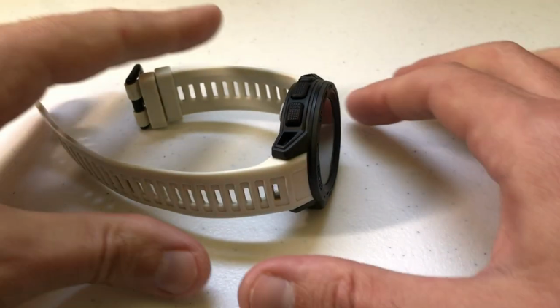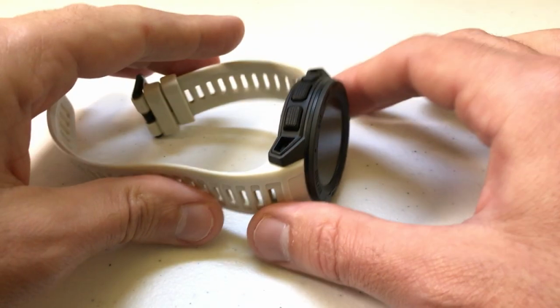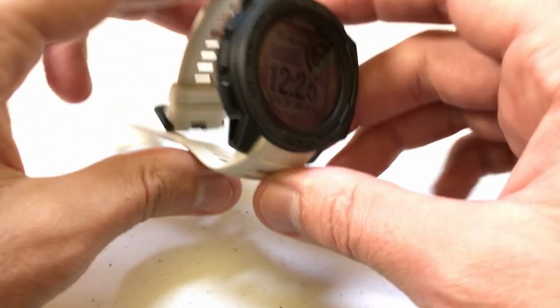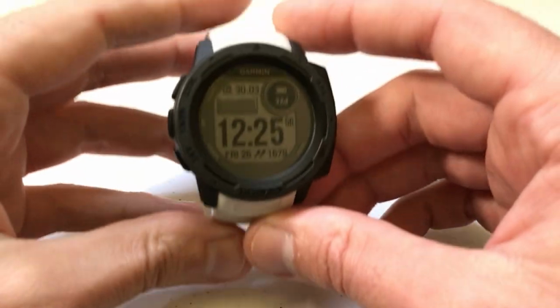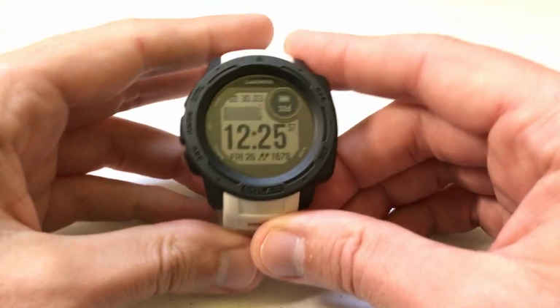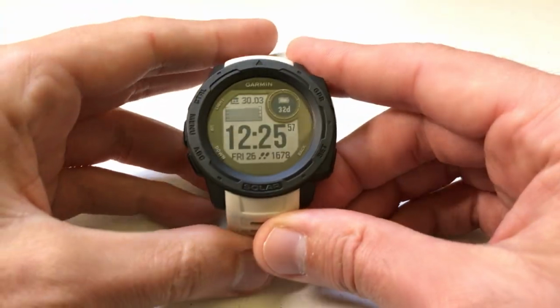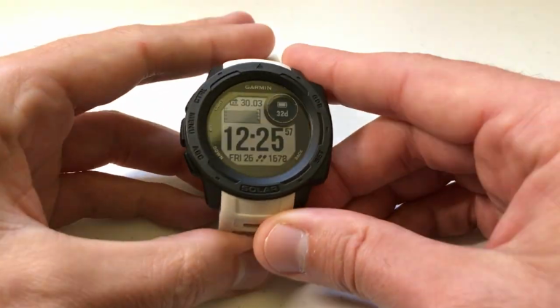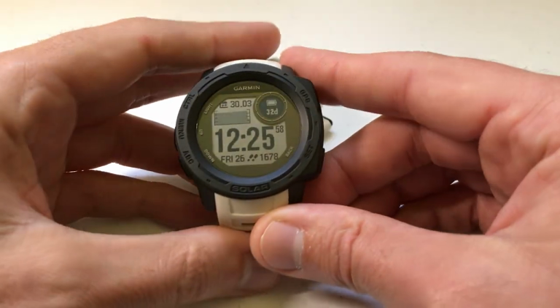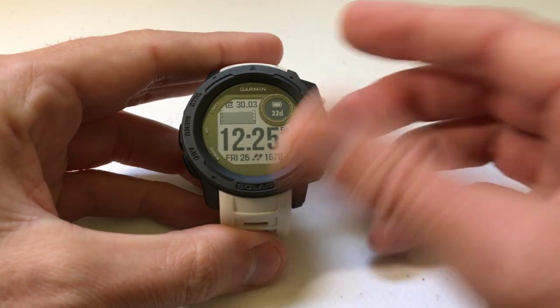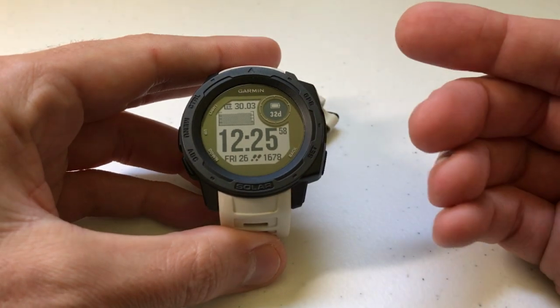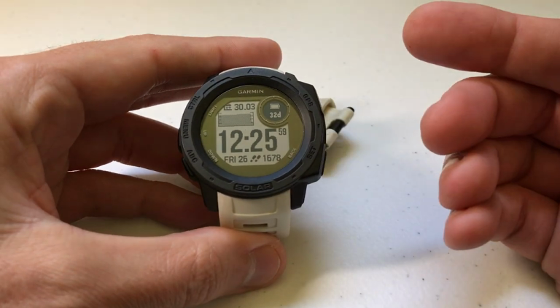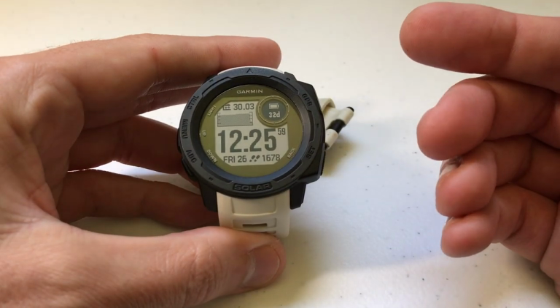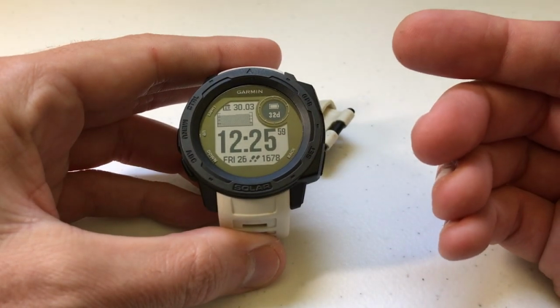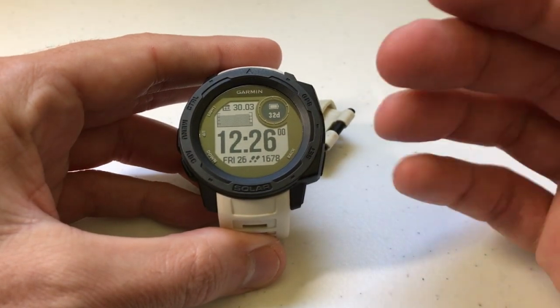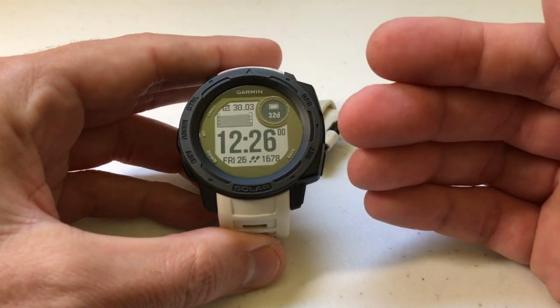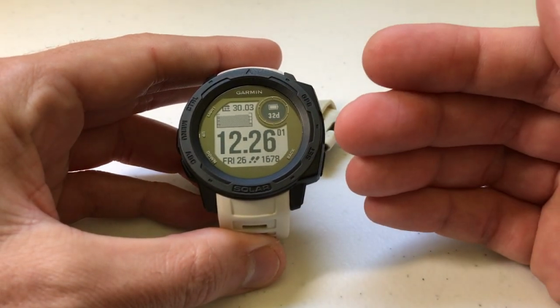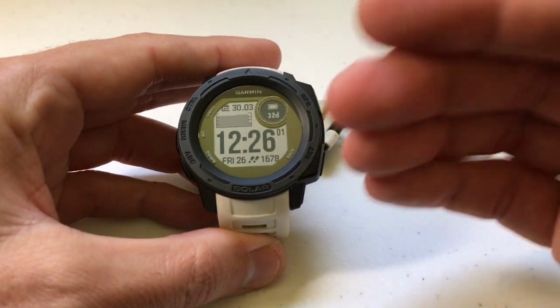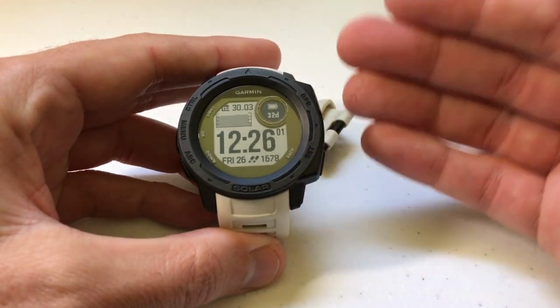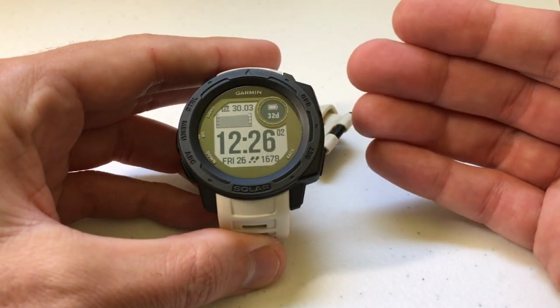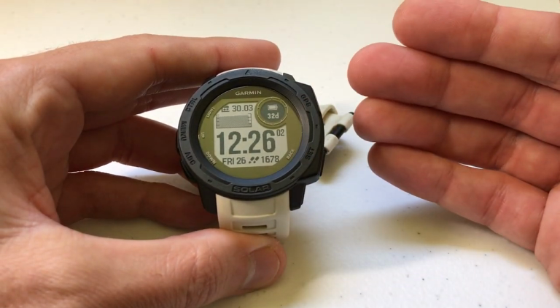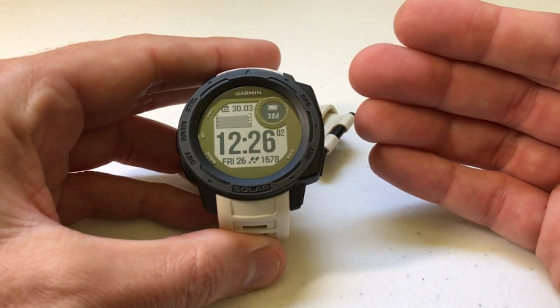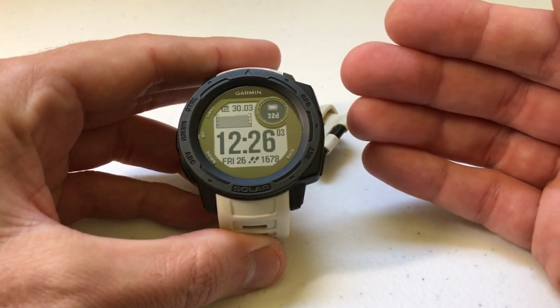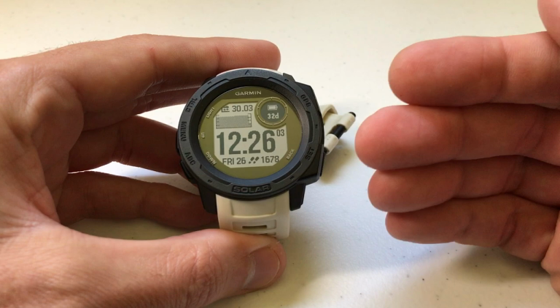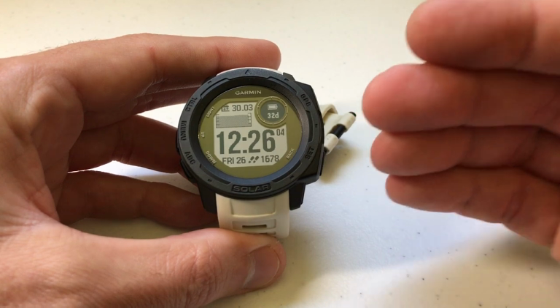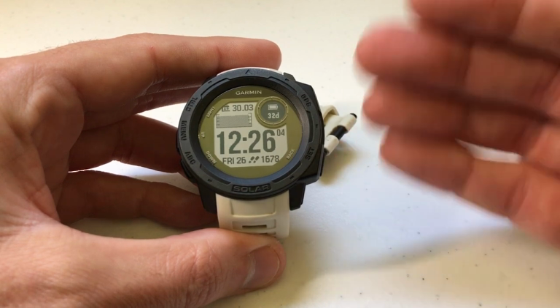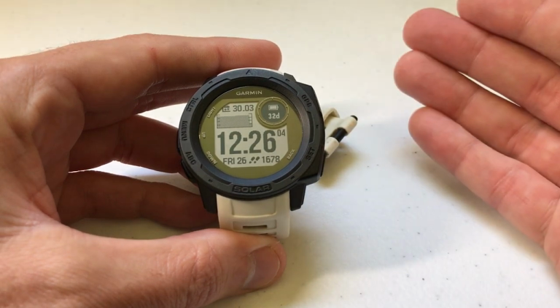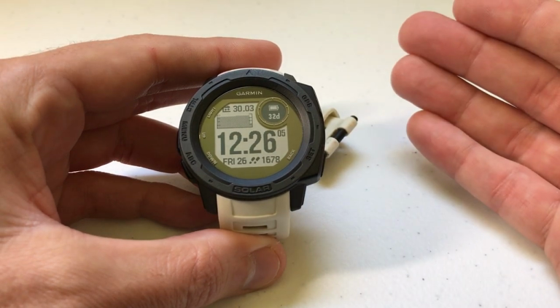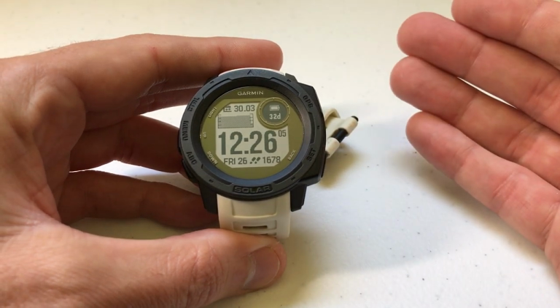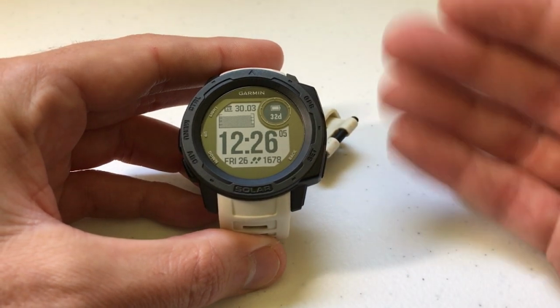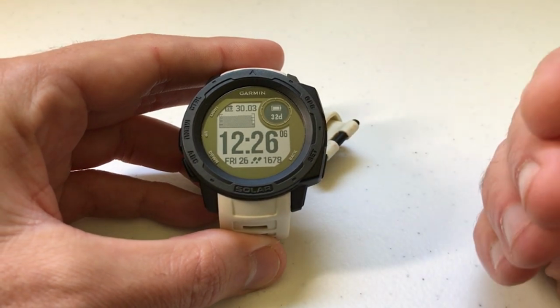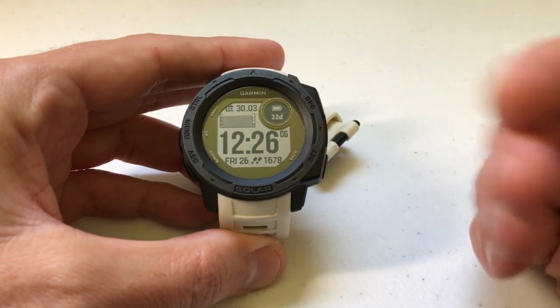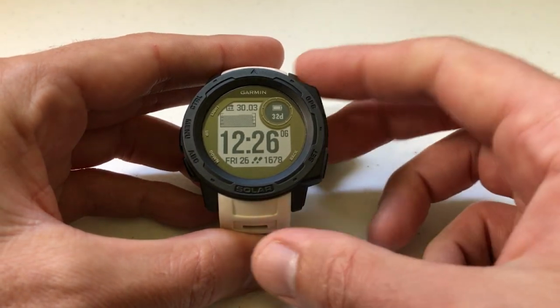Hey everybody, as always I hope you're doing well out there. Today I'm going to be doing a quick video to show you how to adjust the sensors that are being used when determining your barometric and altimeter readings on your Garmin Instinct watch.